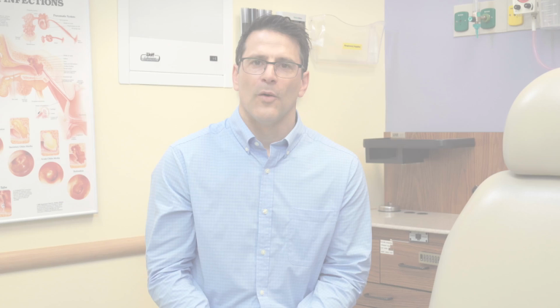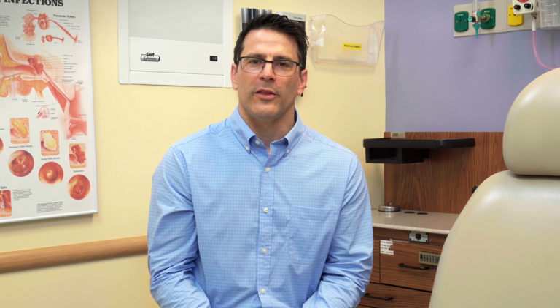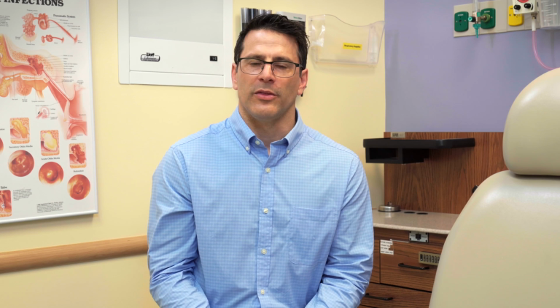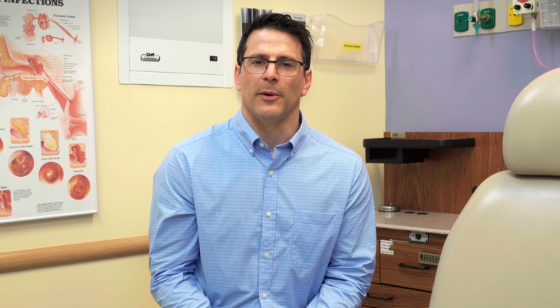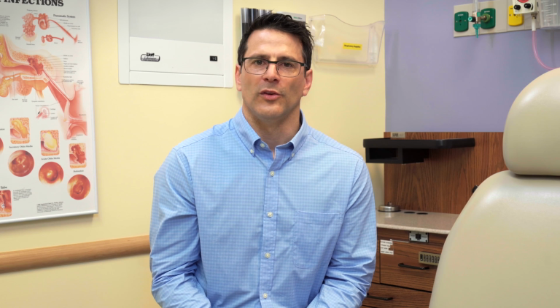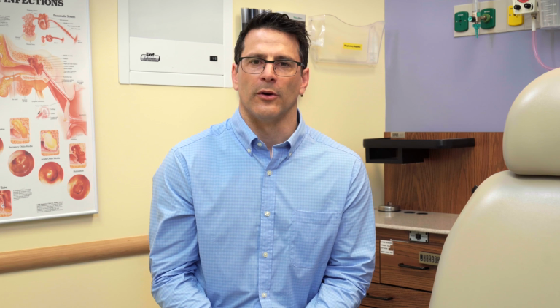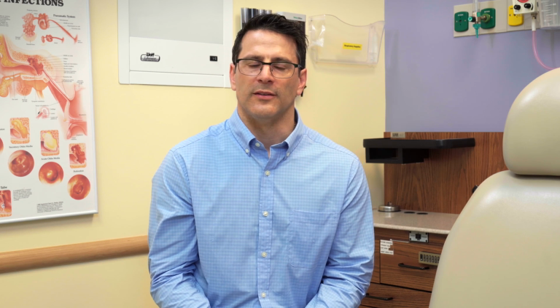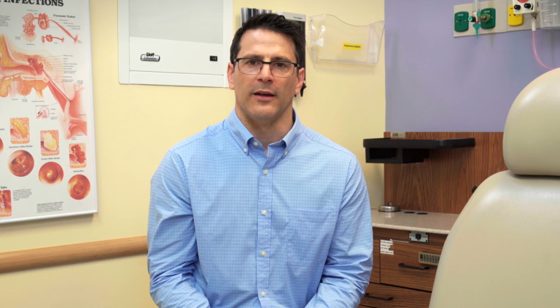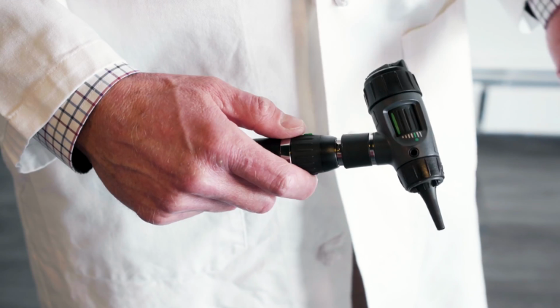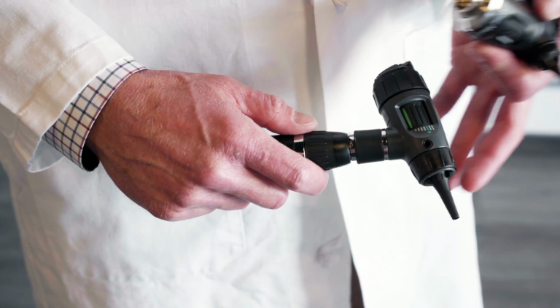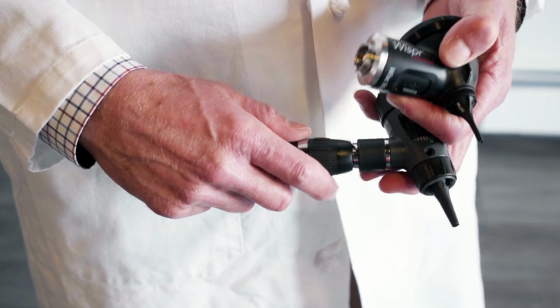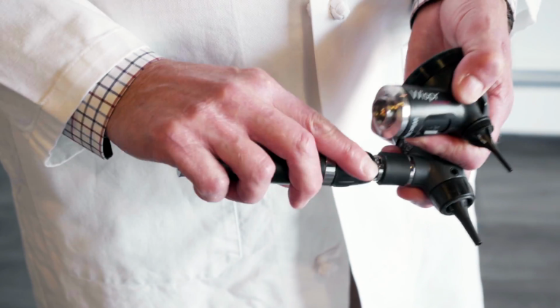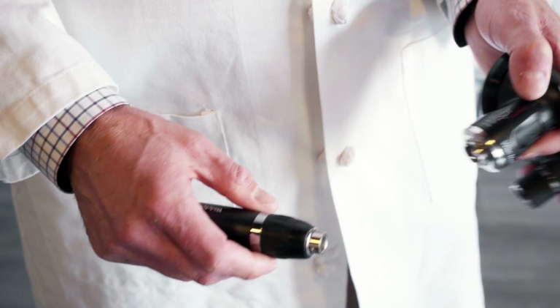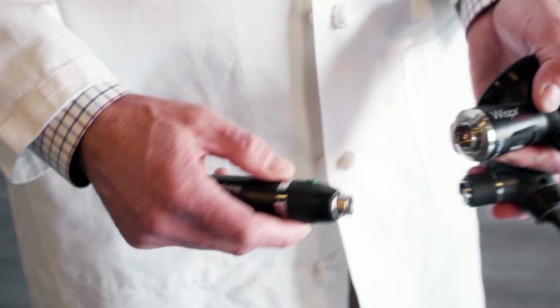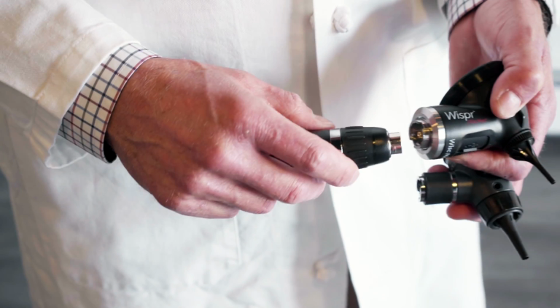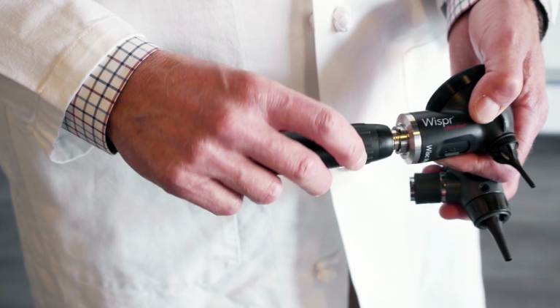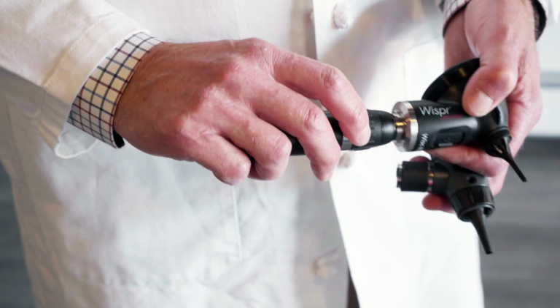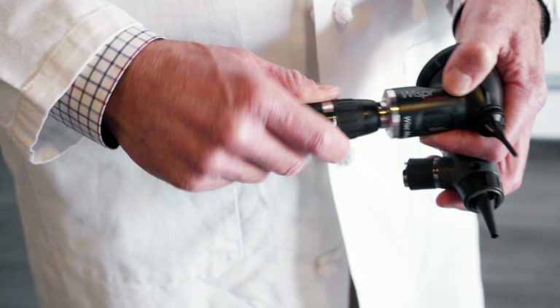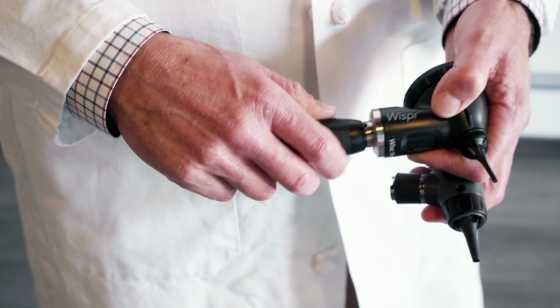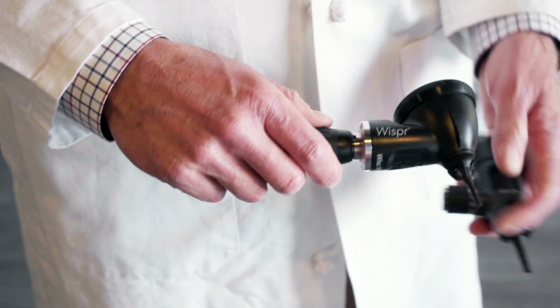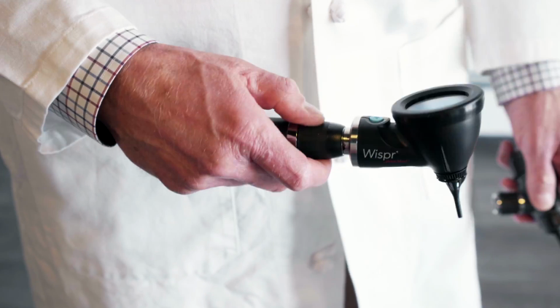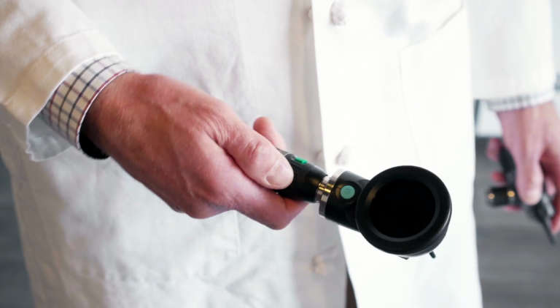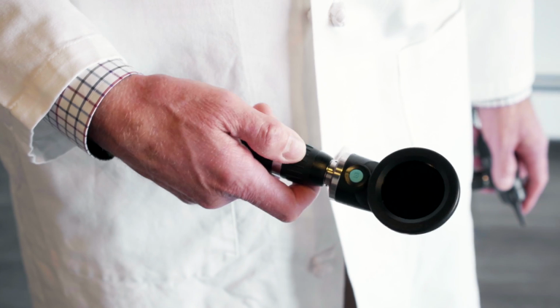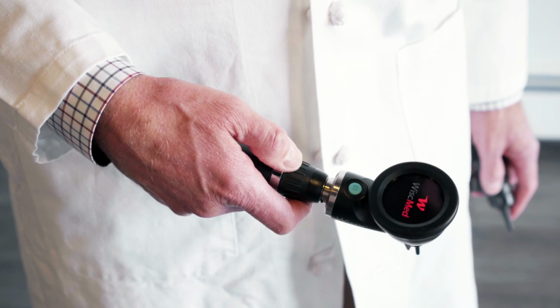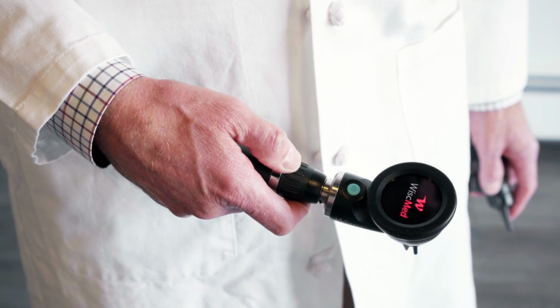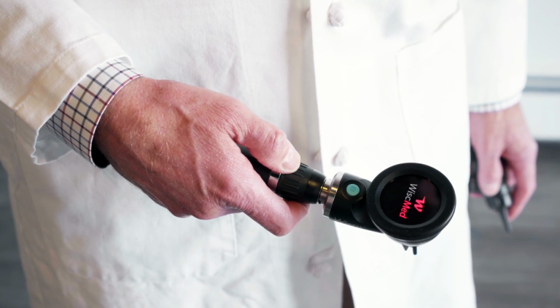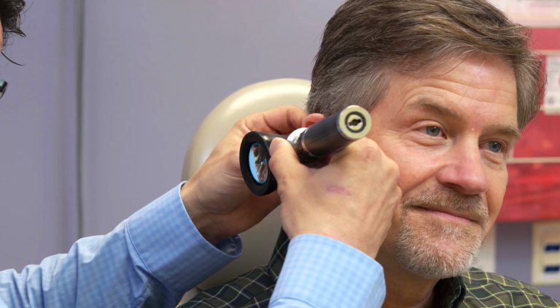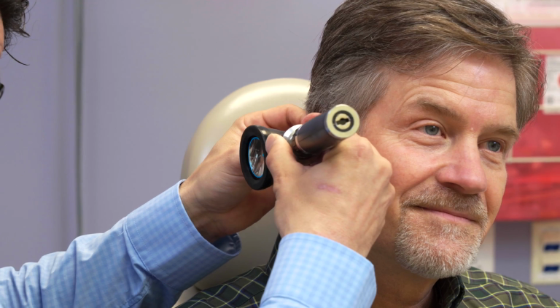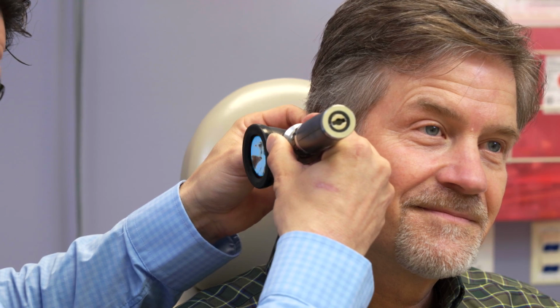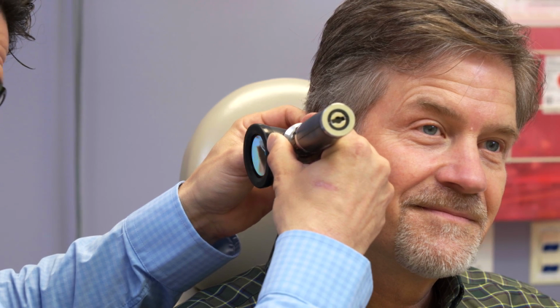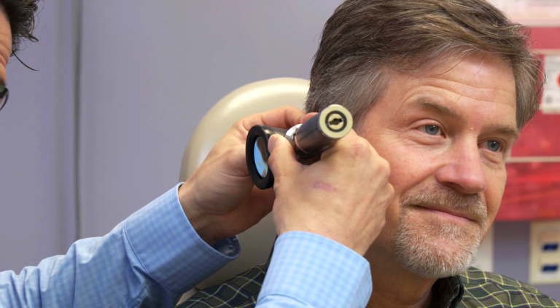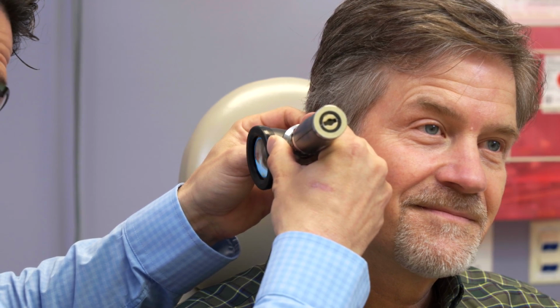One of the great things about the Whisper is that it's as simple as taking off the head of the old device and putting on the new one, and now it's right in your normal workflow. The functionality is just really familiar.